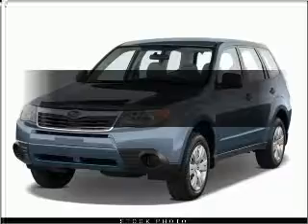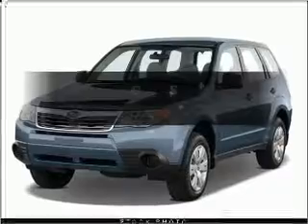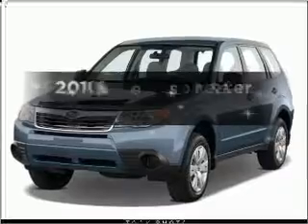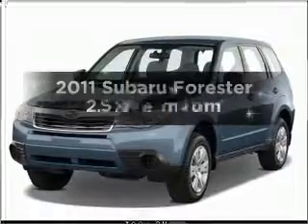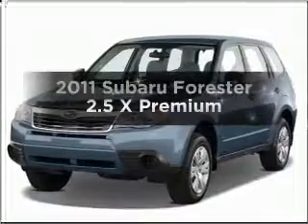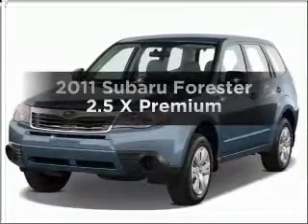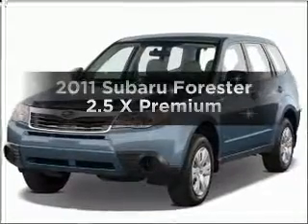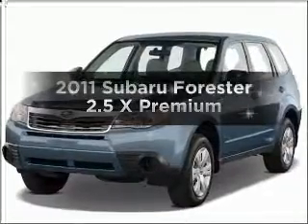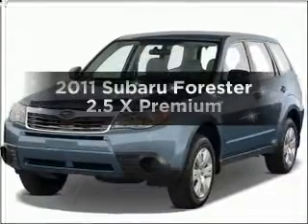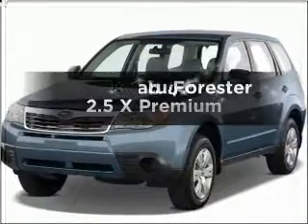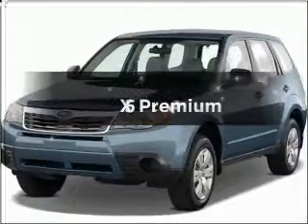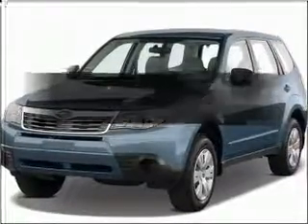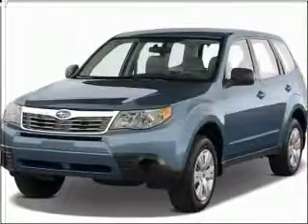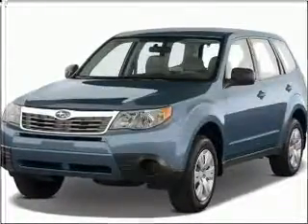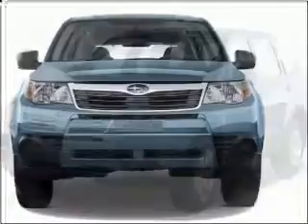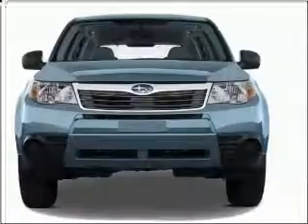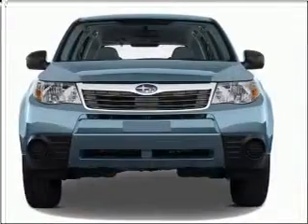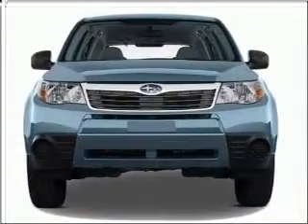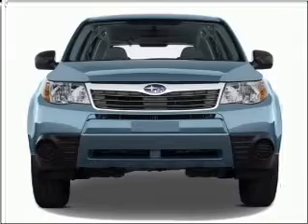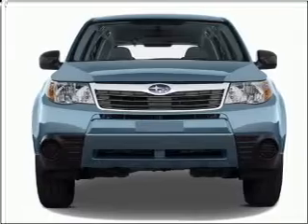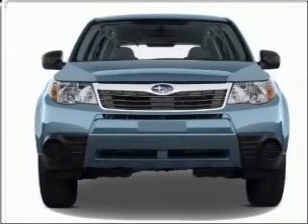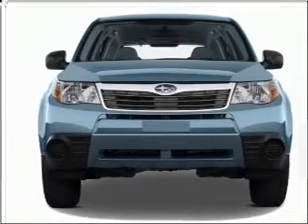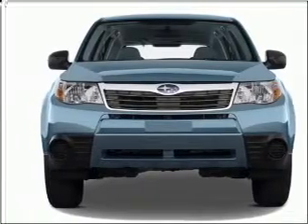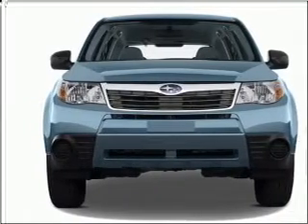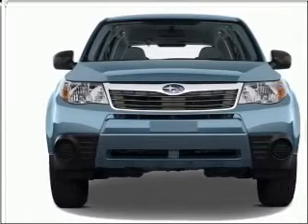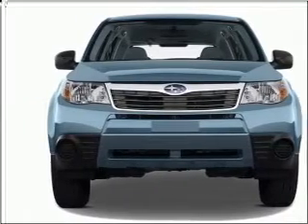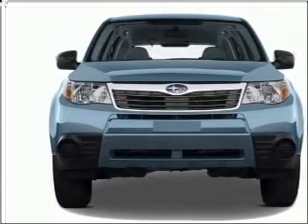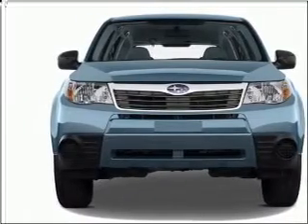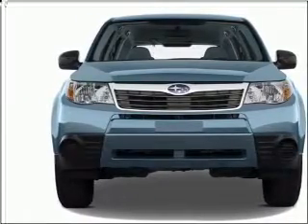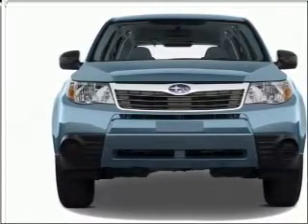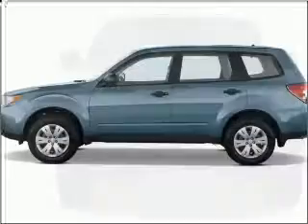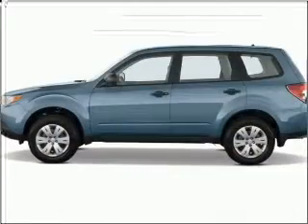Presenting the 2011 Subaru Forester. This is the set of wheels you've been looking for, with an efficient four-cylinder engine connected to a smooth shifting automatic transmission.